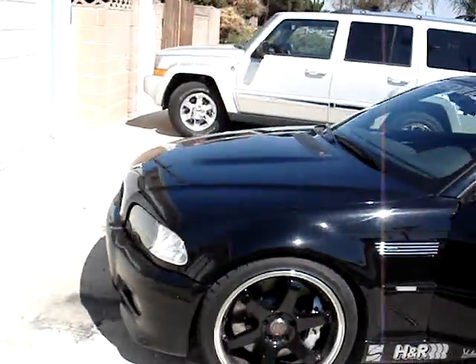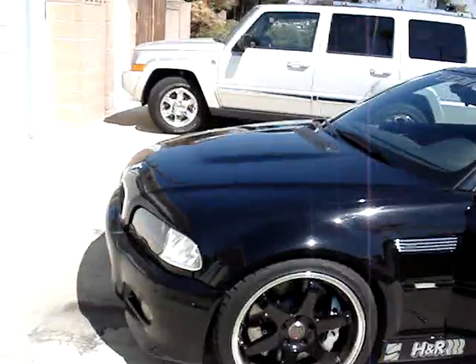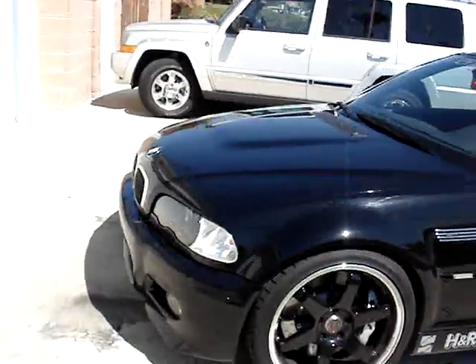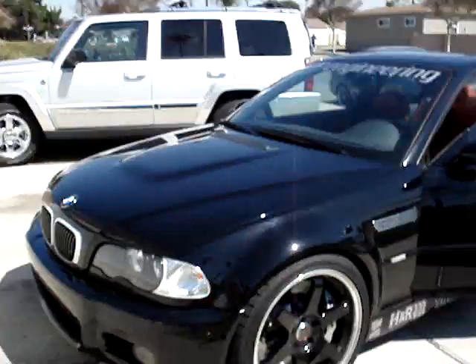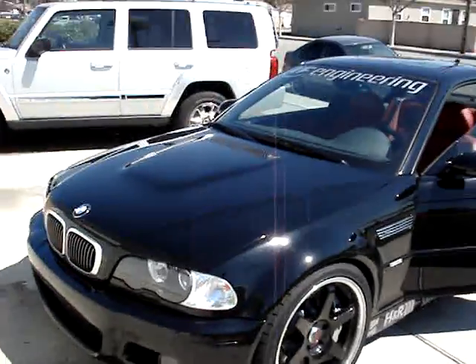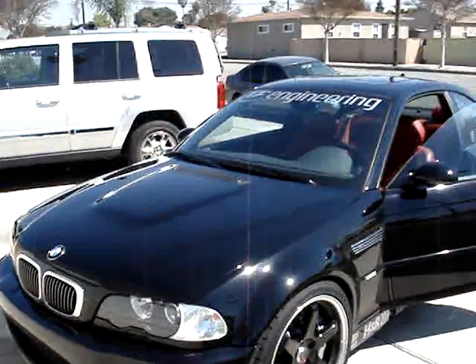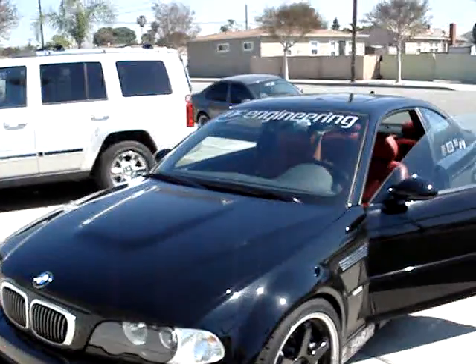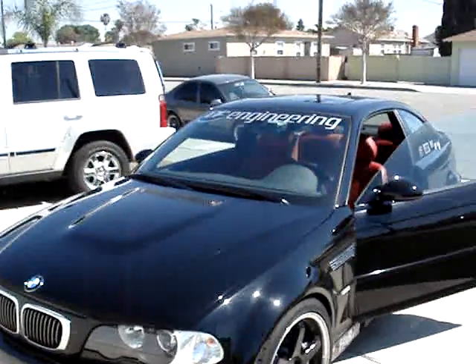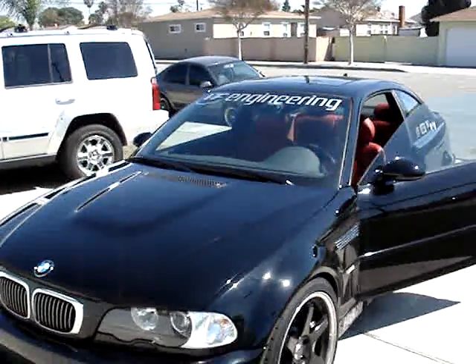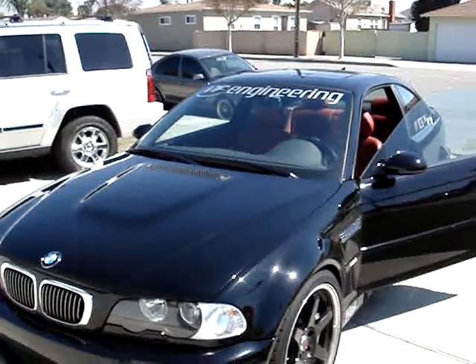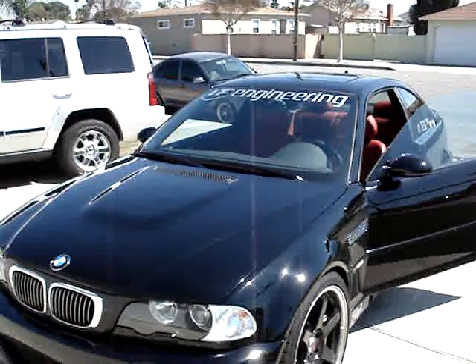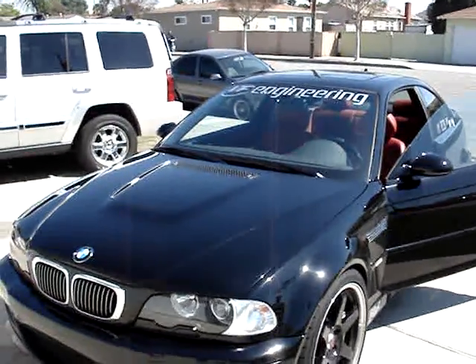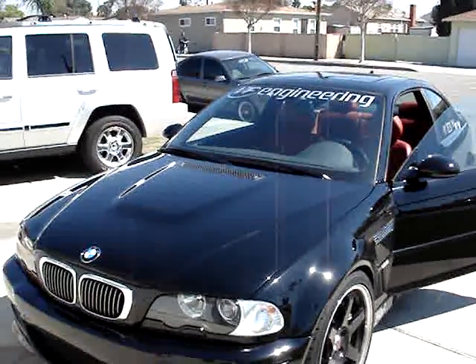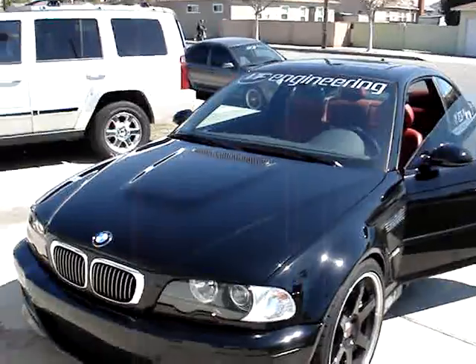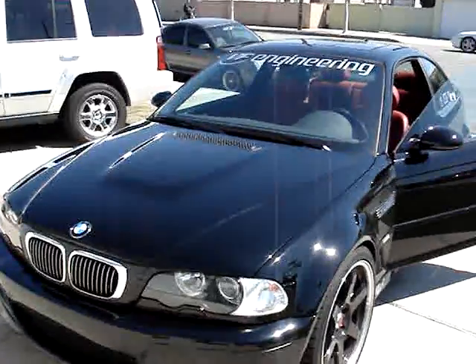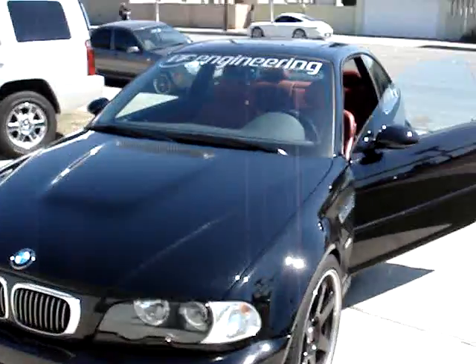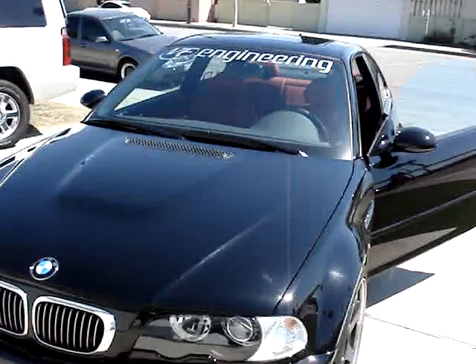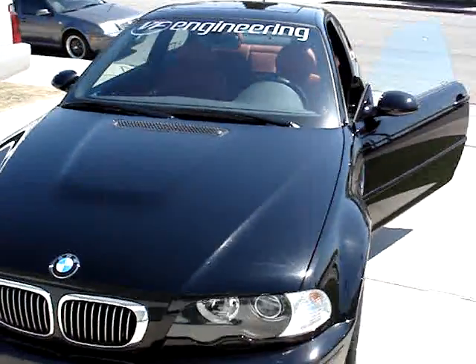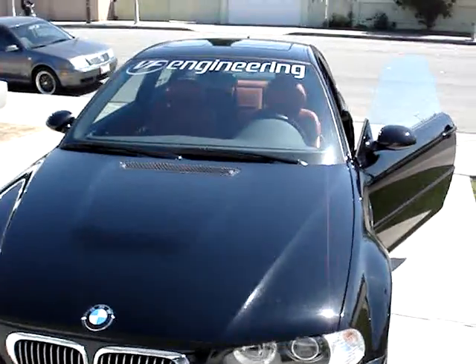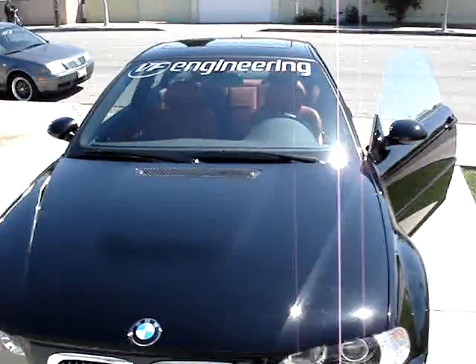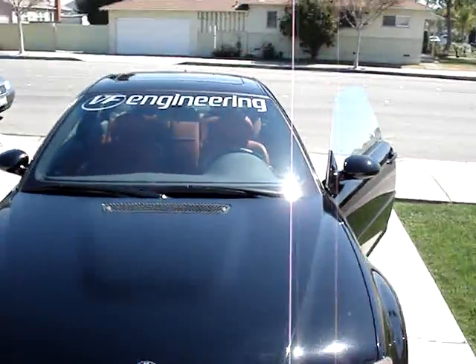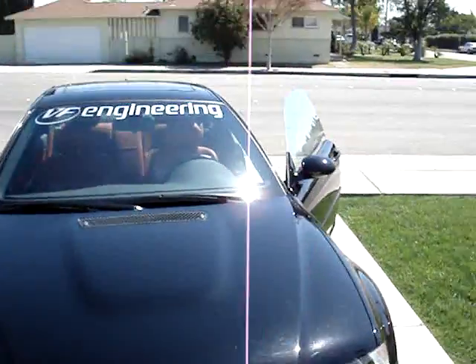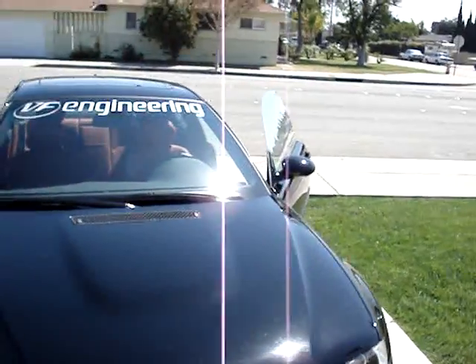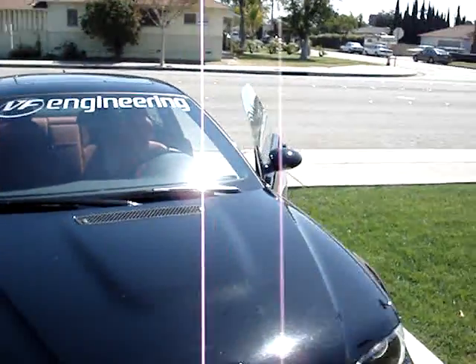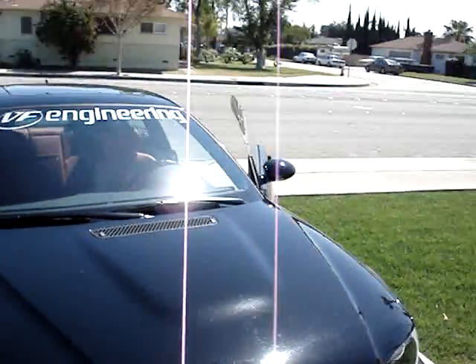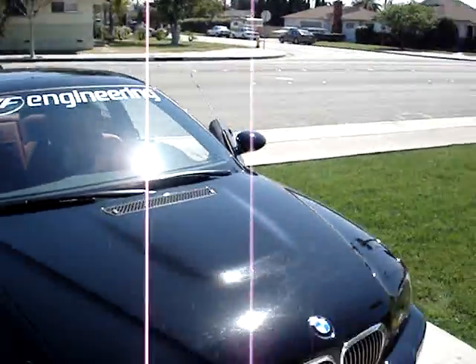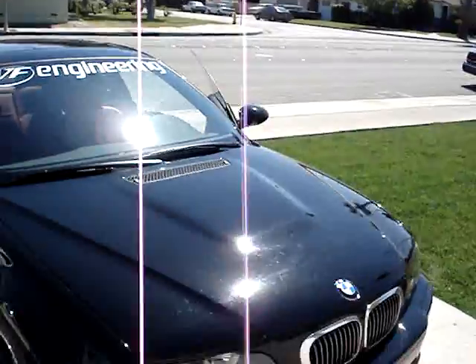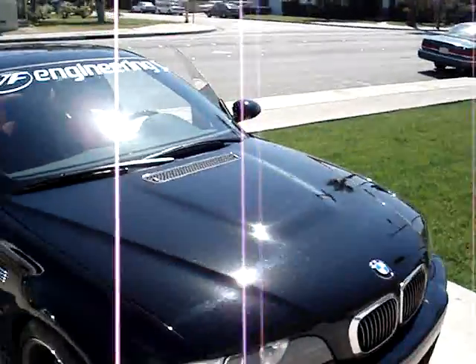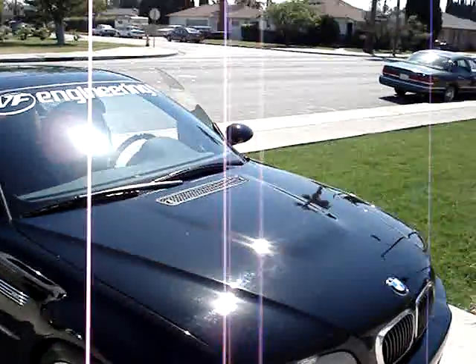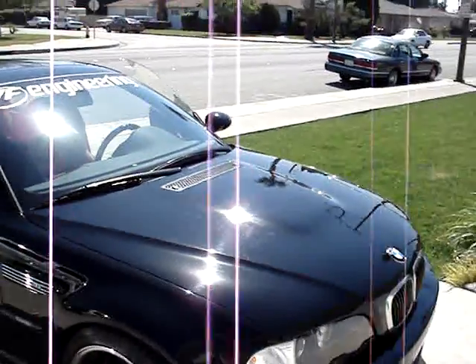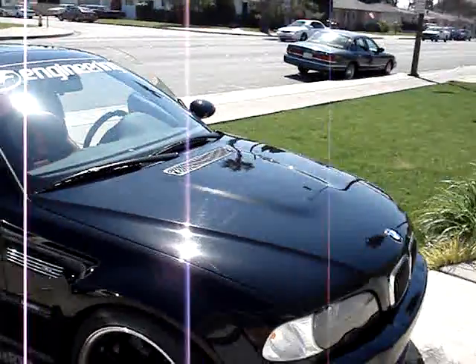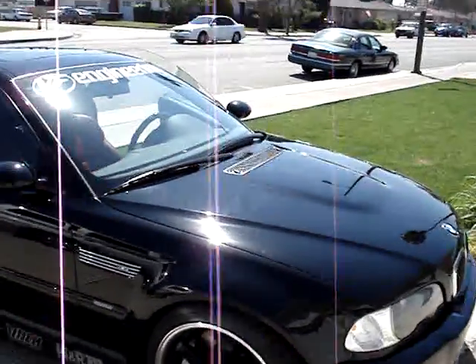Outside the cab, here's the M3. VF Engineering on top there. As you can tell, fairly noticeable — the car is supercharged.